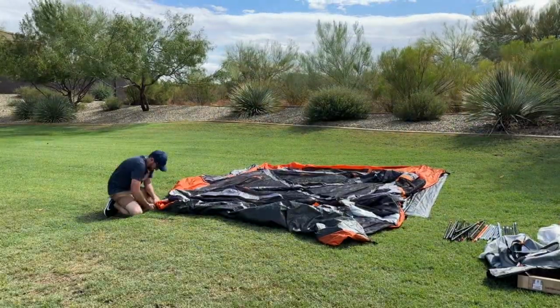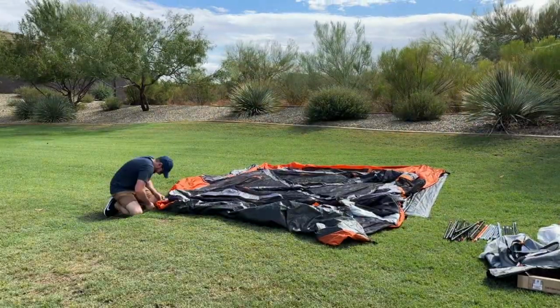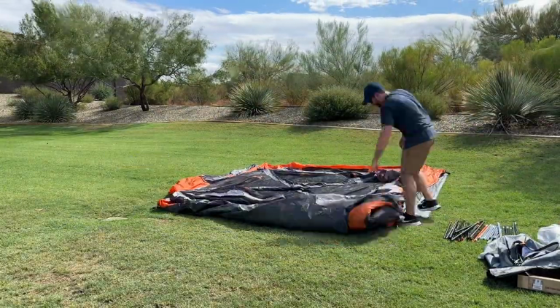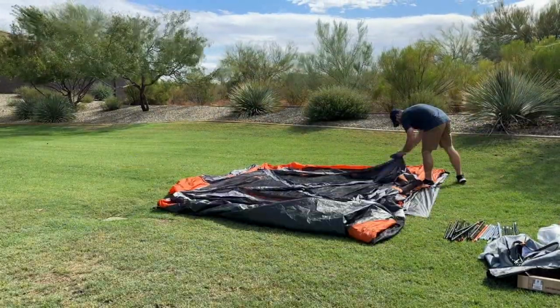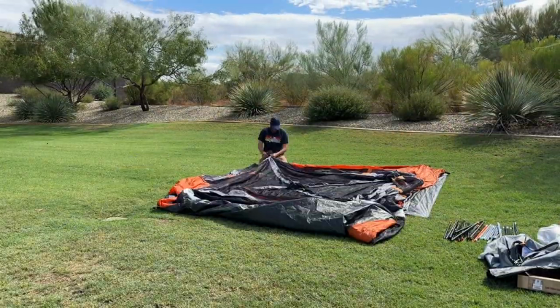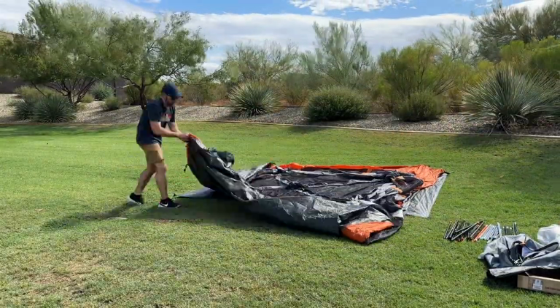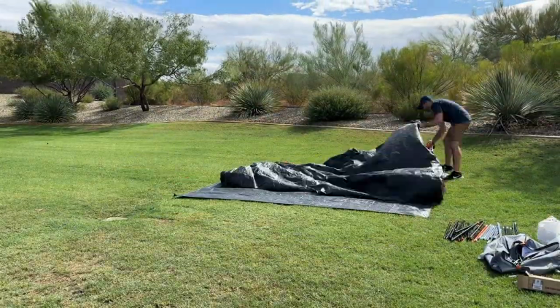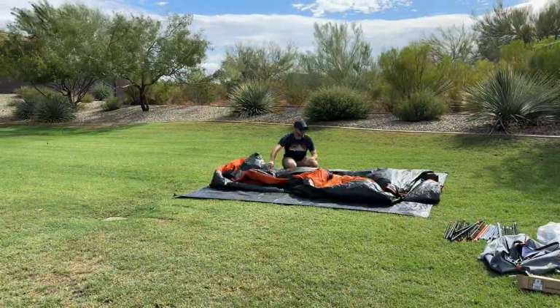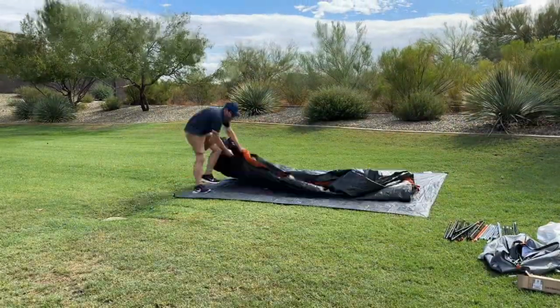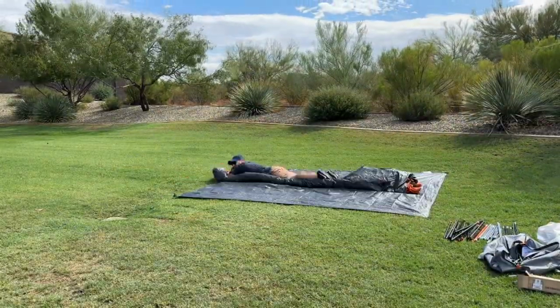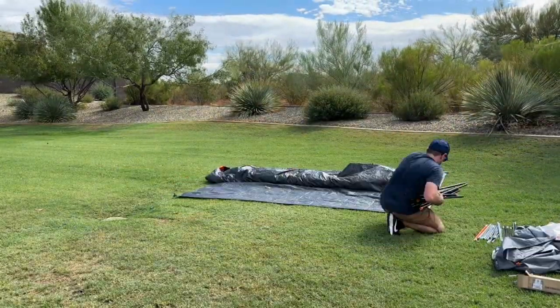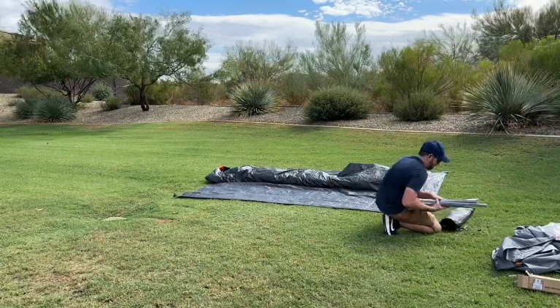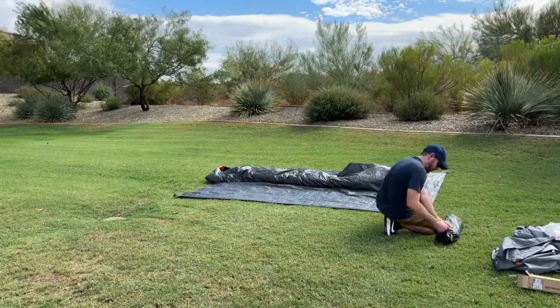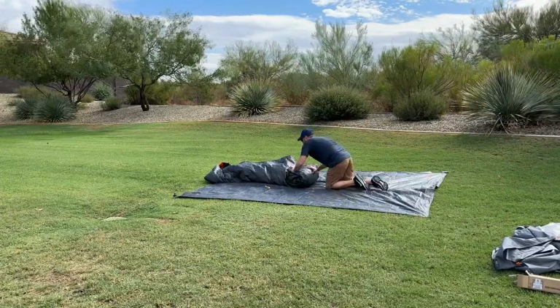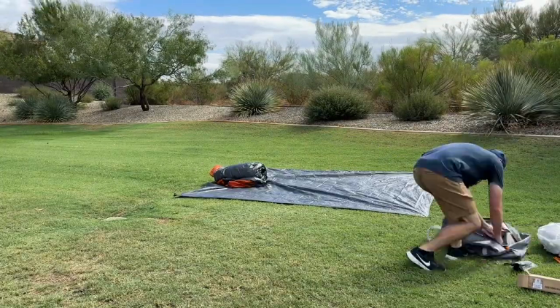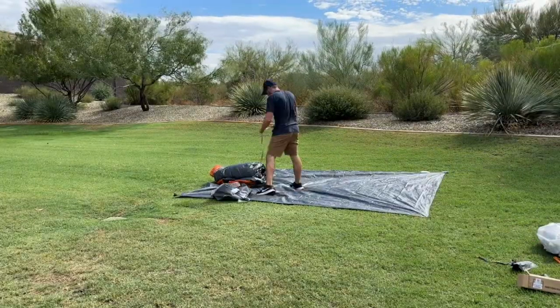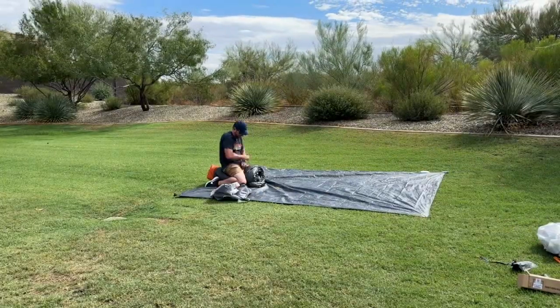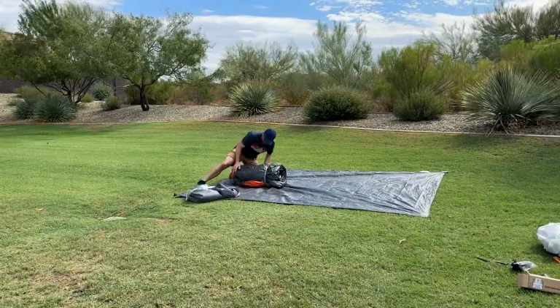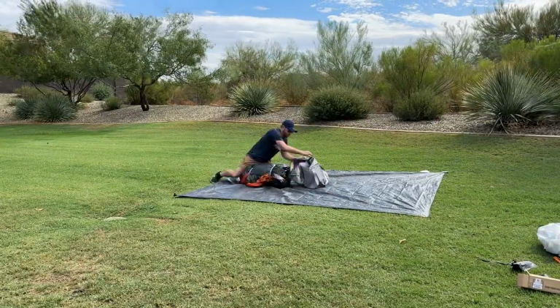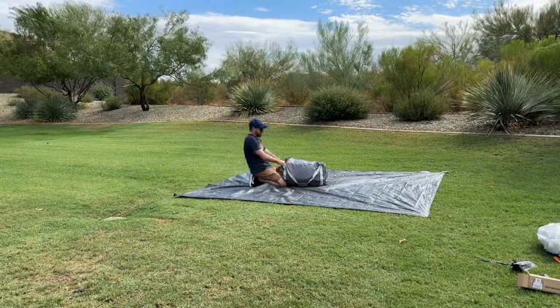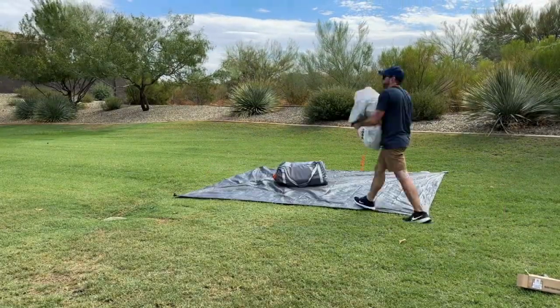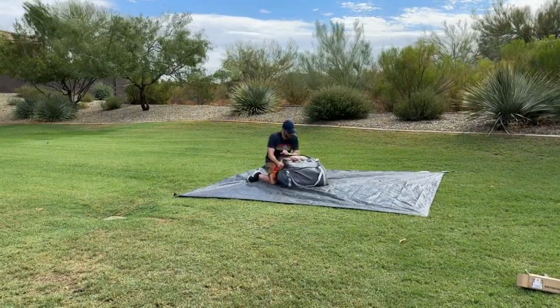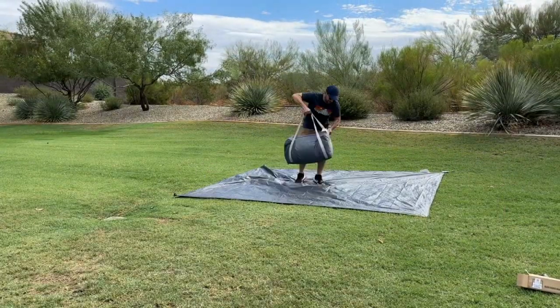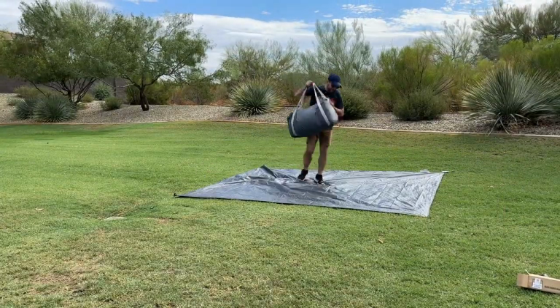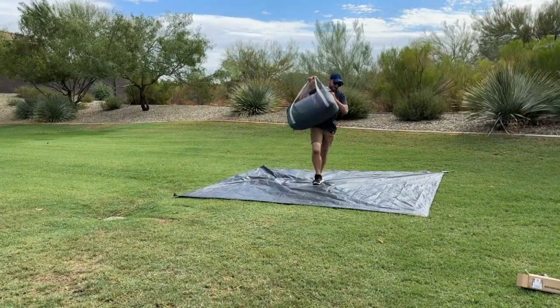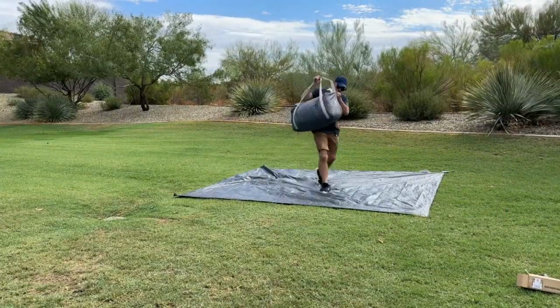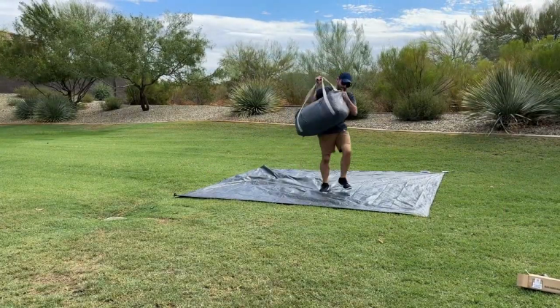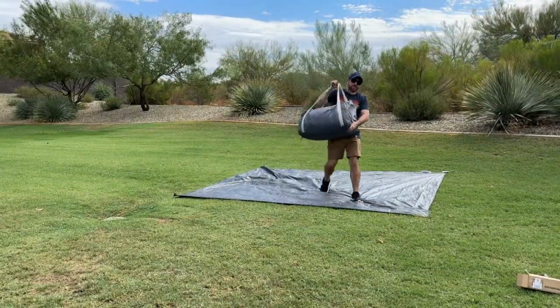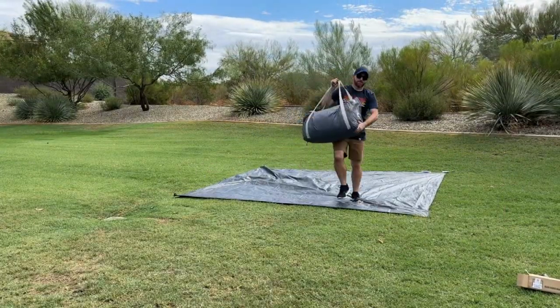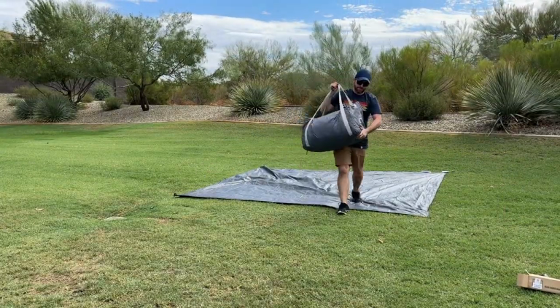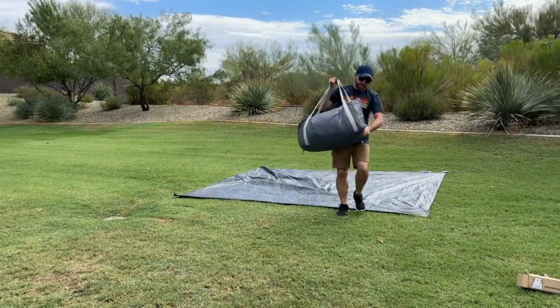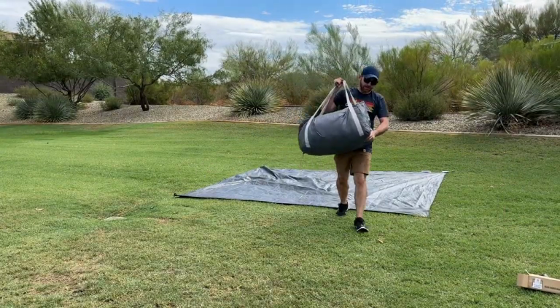Regardless, you'll want to practice your setup and takedown at home in advance before reaching the campsite. It'll make things much easier and less stressful, since it's not the easiest tent I've ever set up.